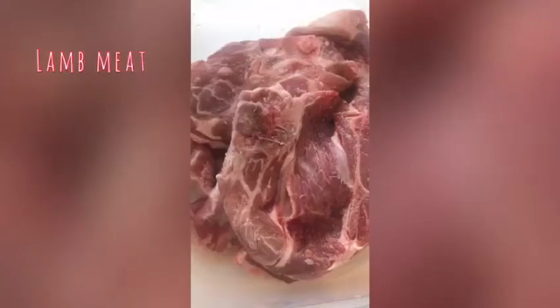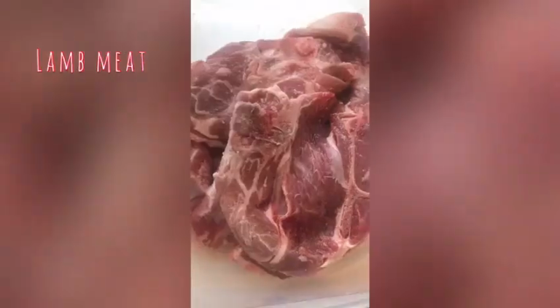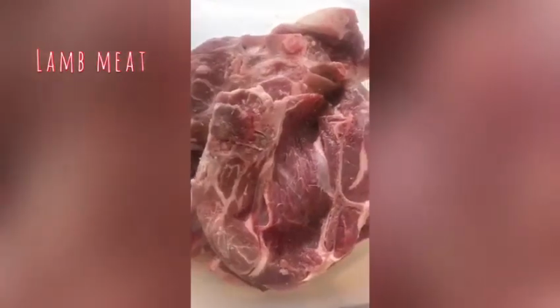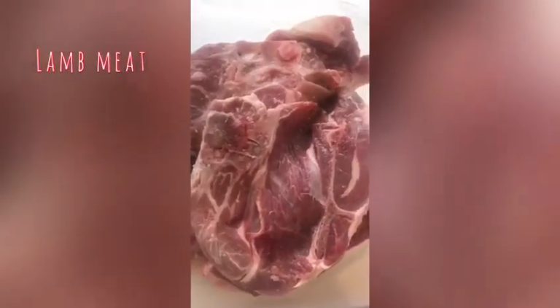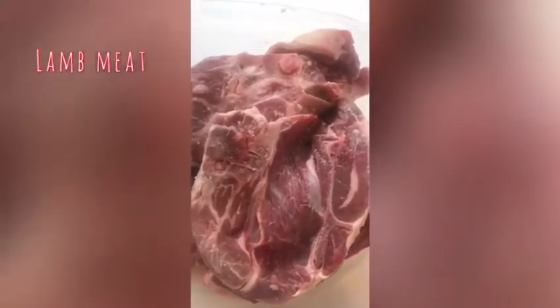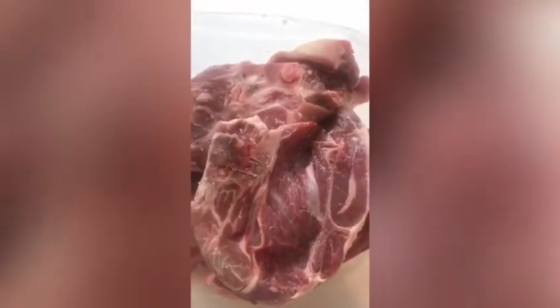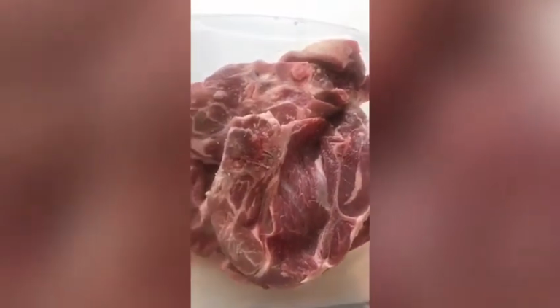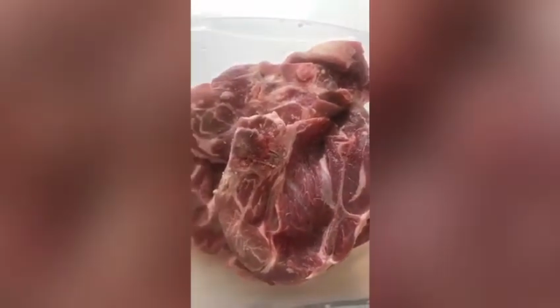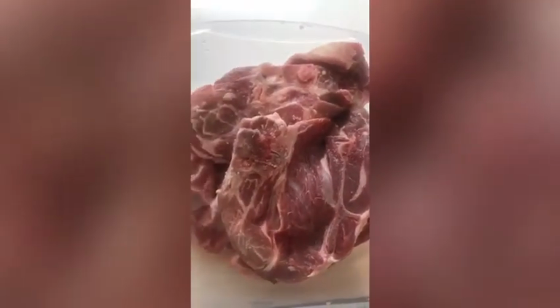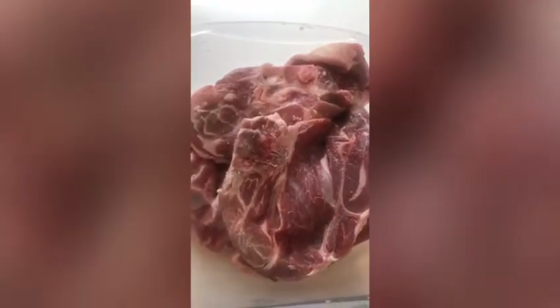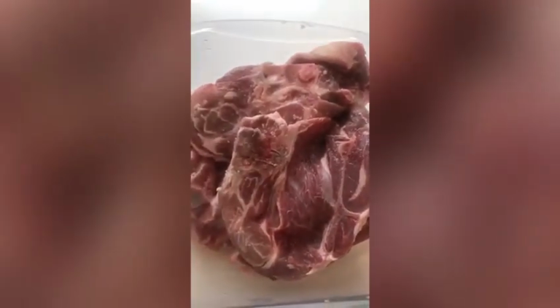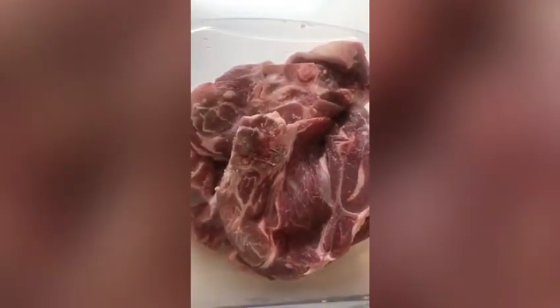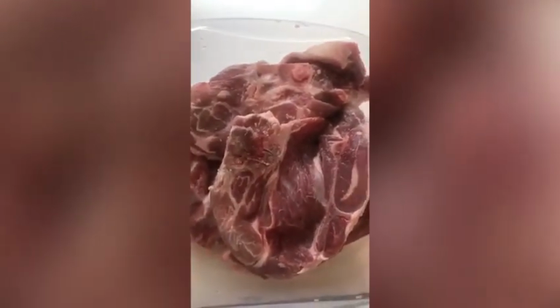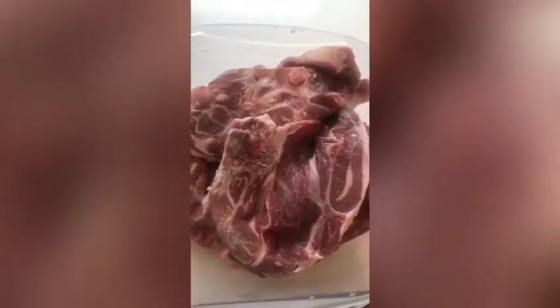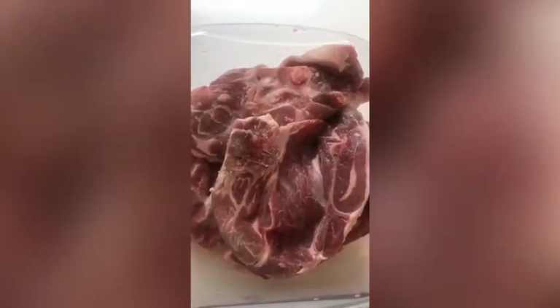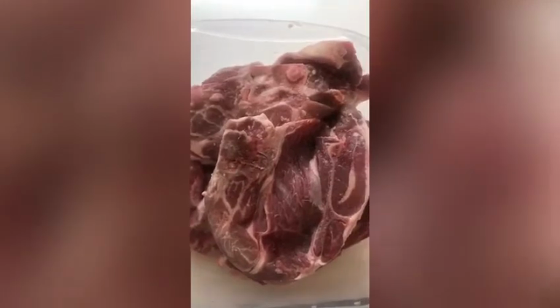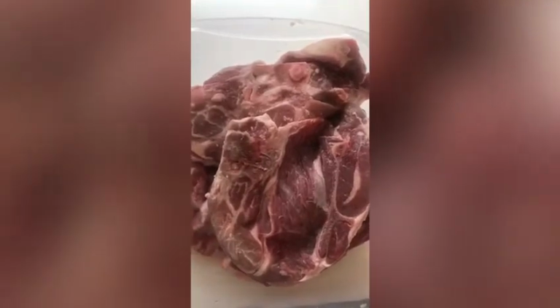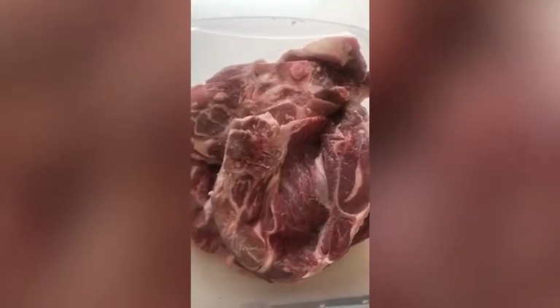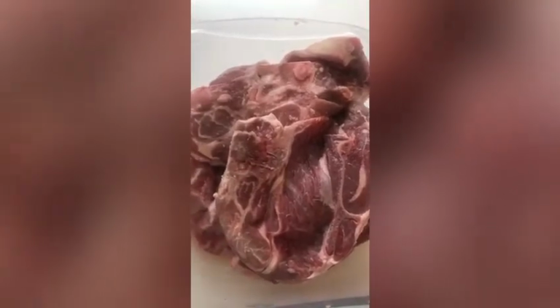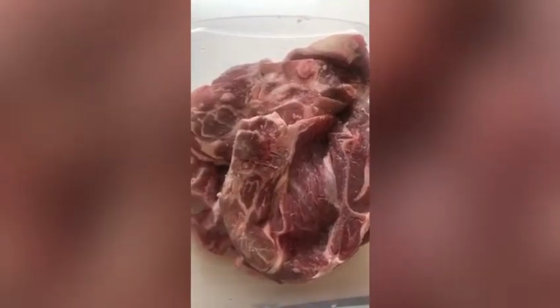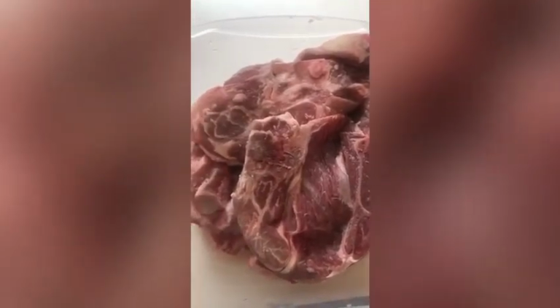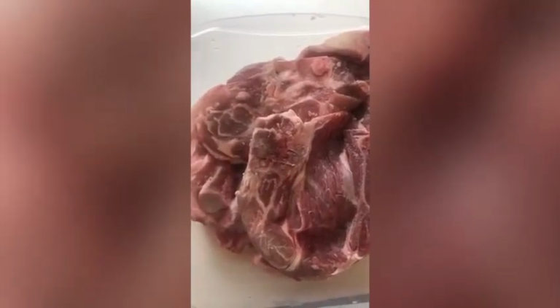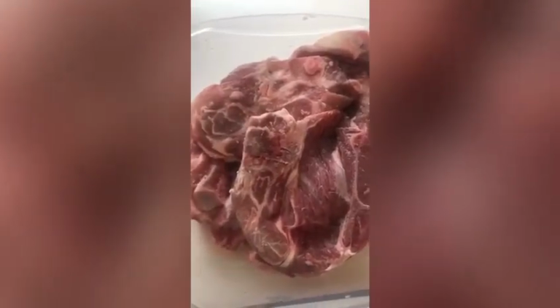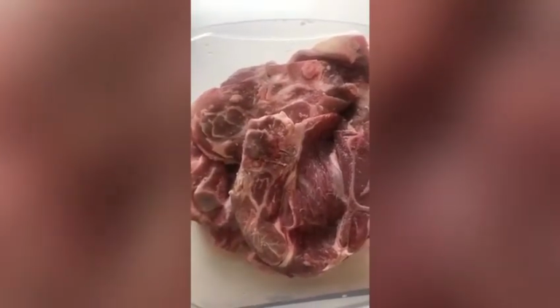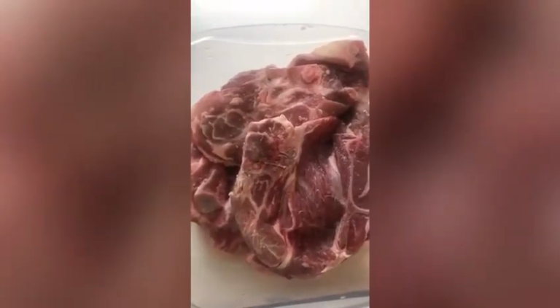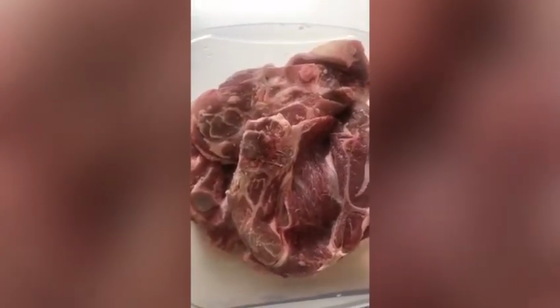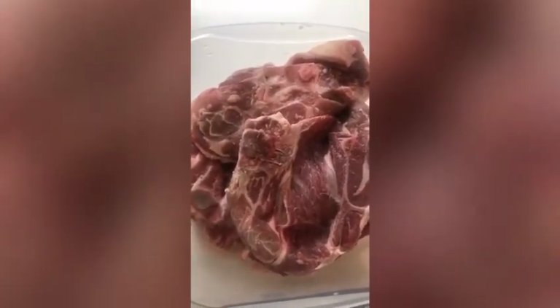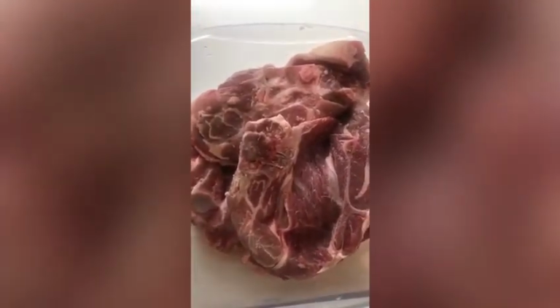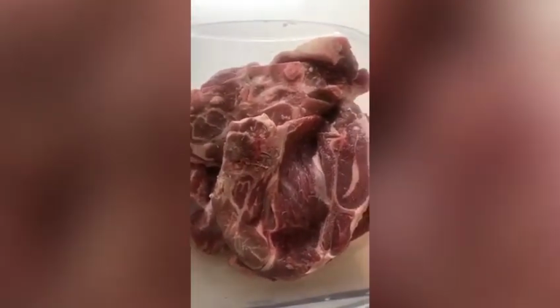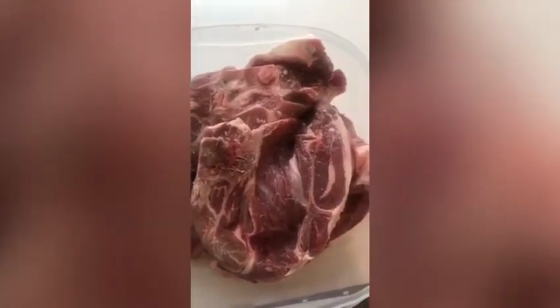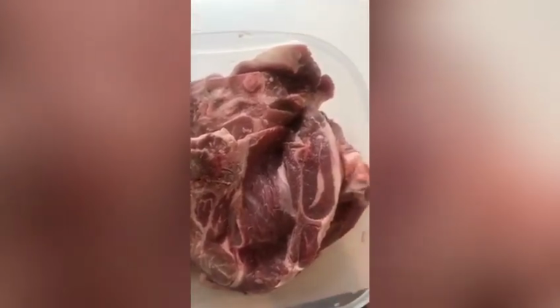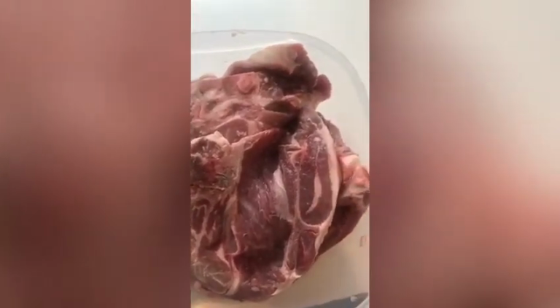We're going to be making some lamb today. First and foremost, you're going to drizzle it with olive oil, add some salt, some black pepper, and we're also going to be adding mint, because mint and dried herbs go really well with lamb.